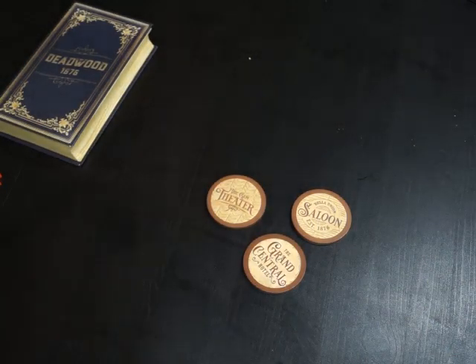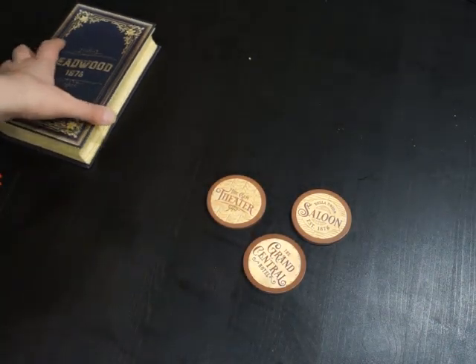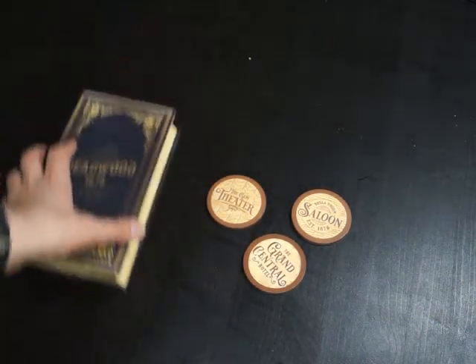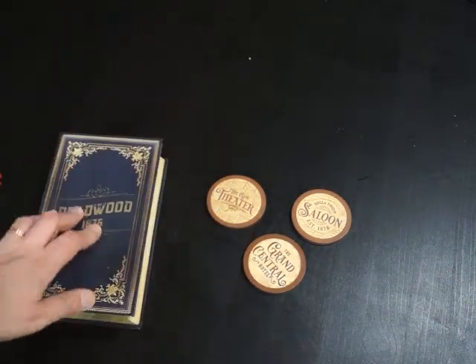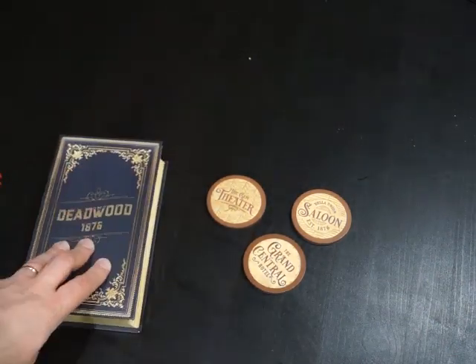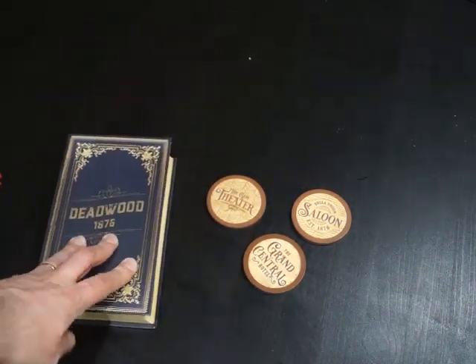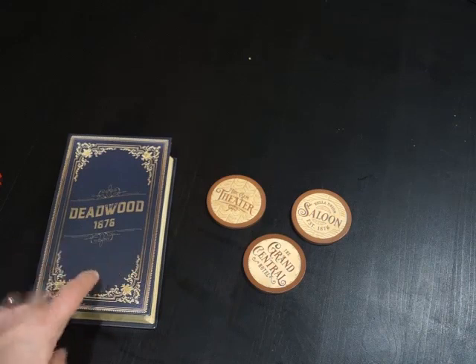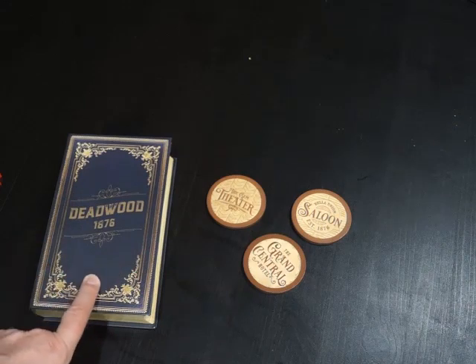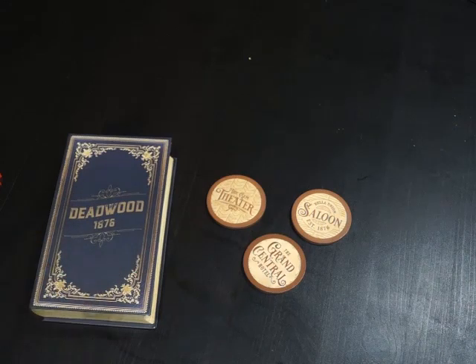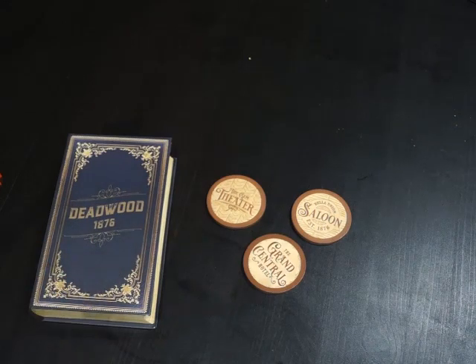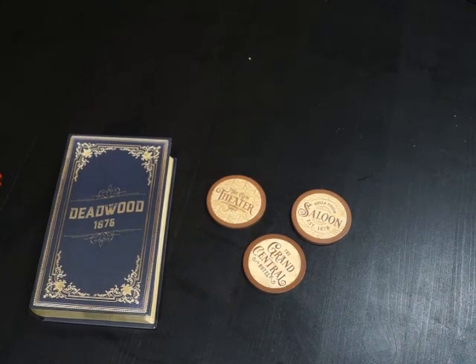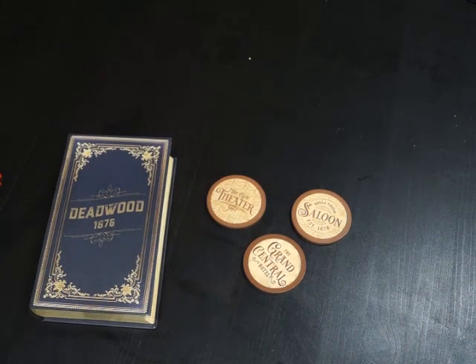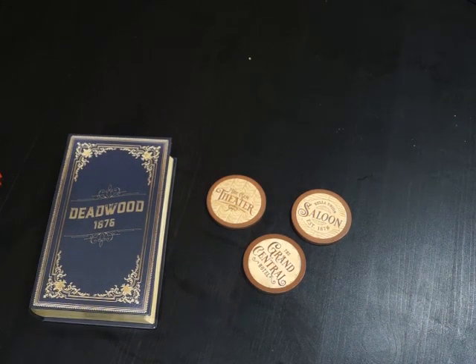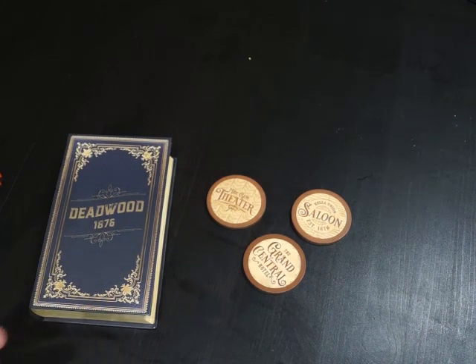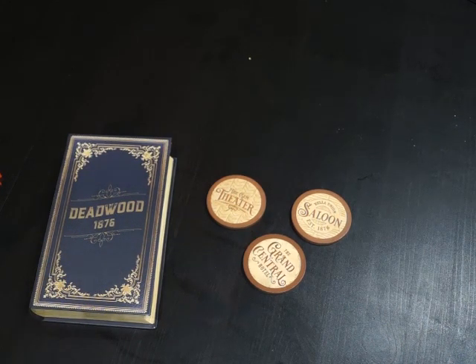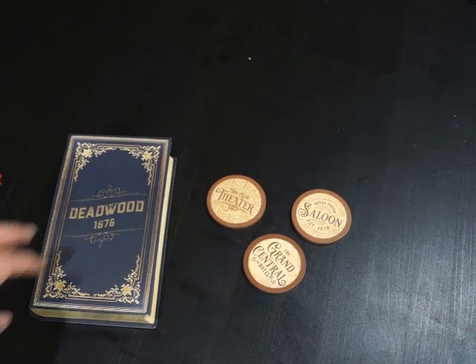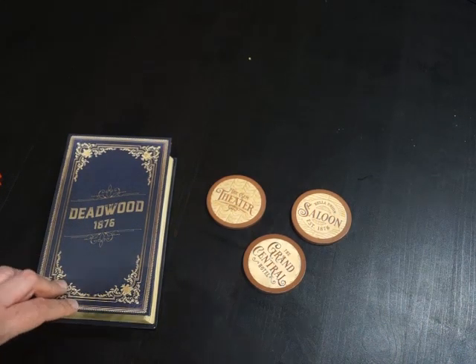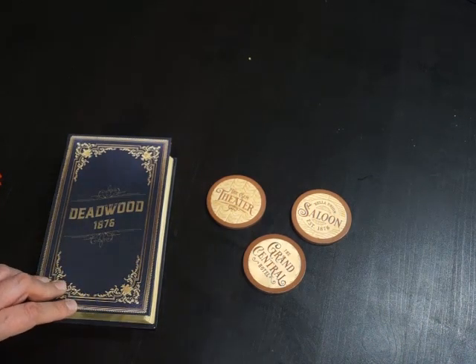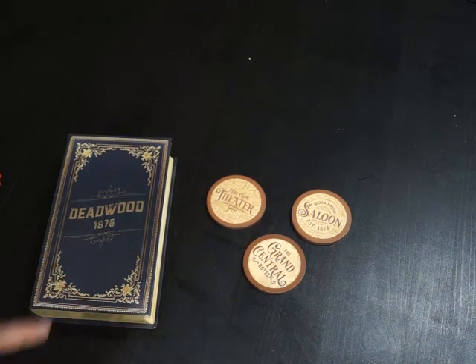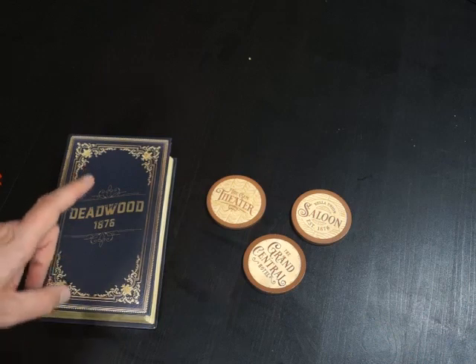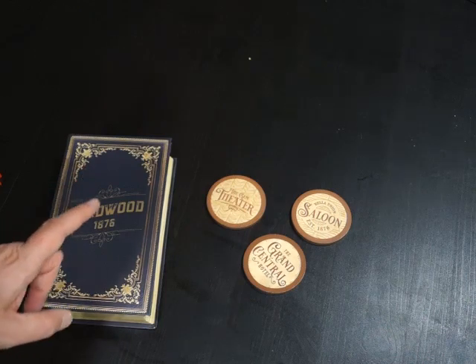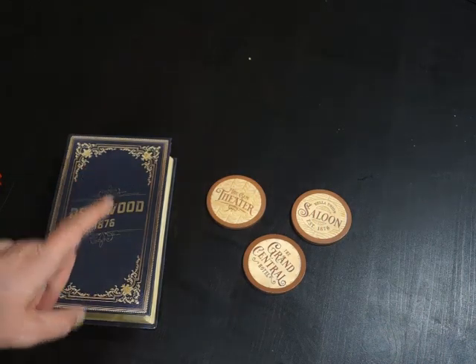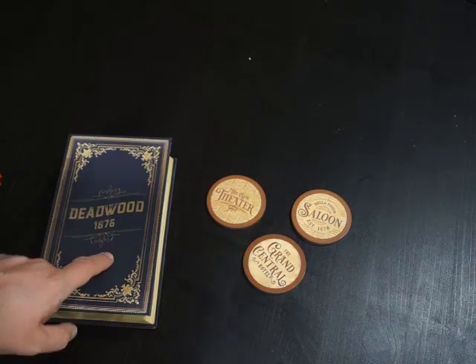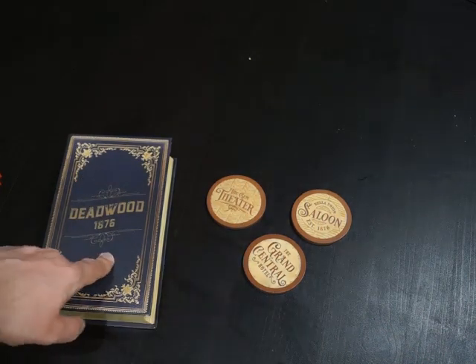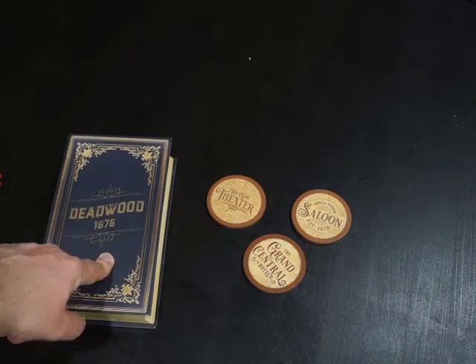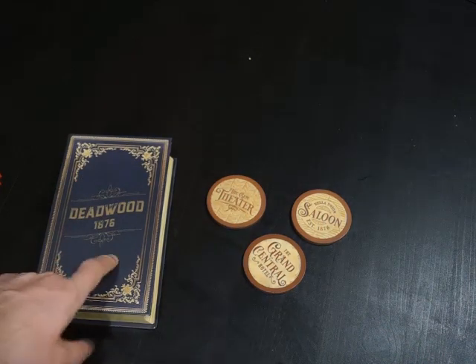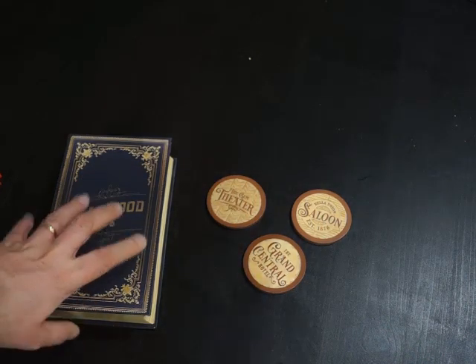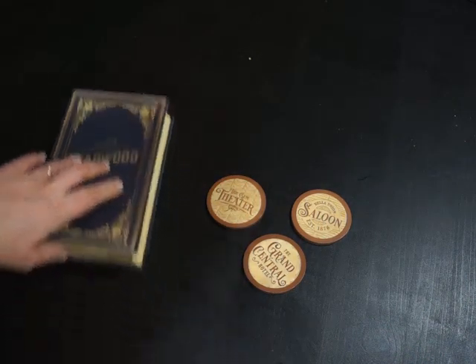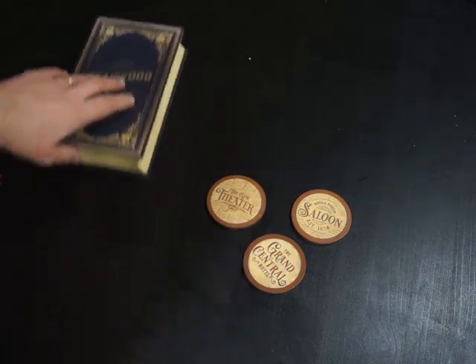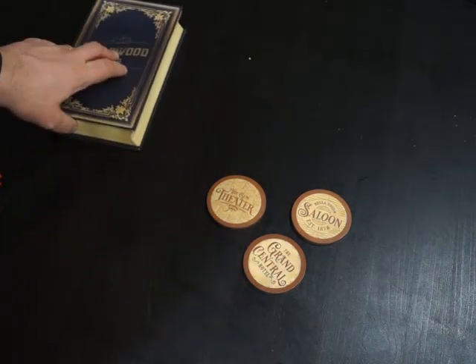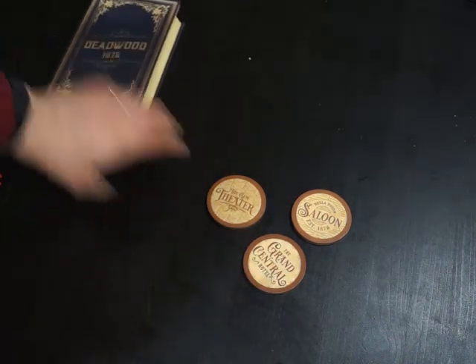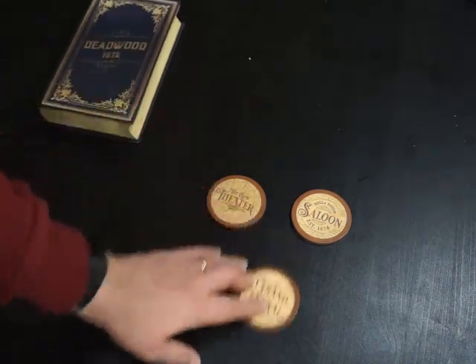Hello, welcome to Vox to Board. We did an unboxing of this a couple of weeks ago and I wanted to do a review of it. It's been a really nice little game. It's called Deadwood 1876. It came out on Kickstarter. It's awesome.